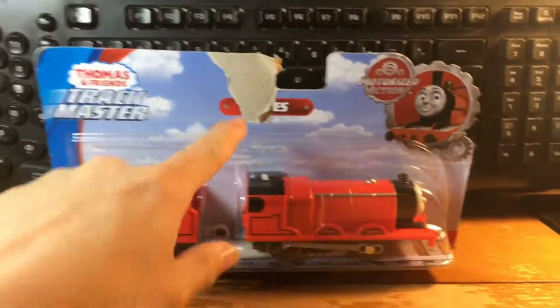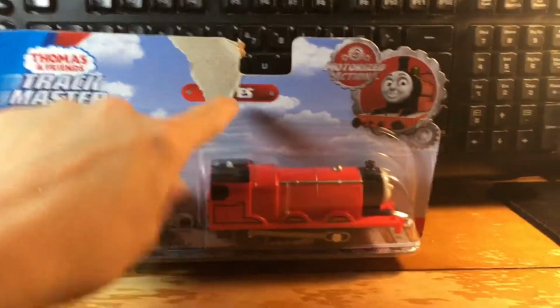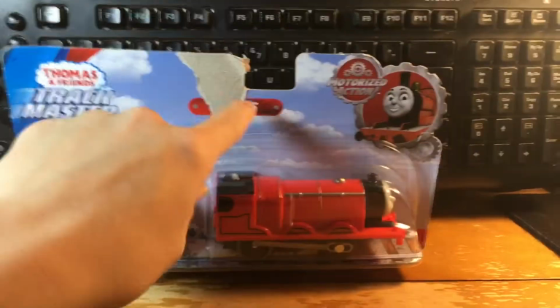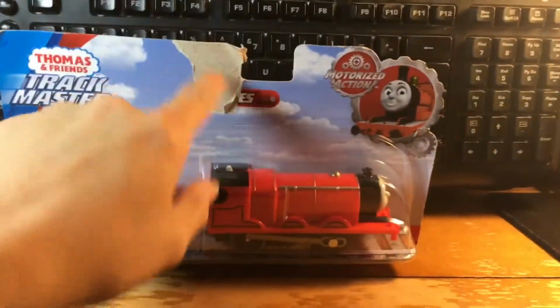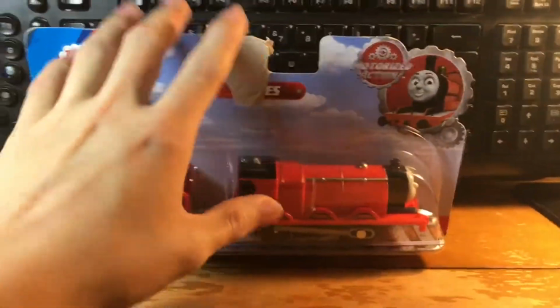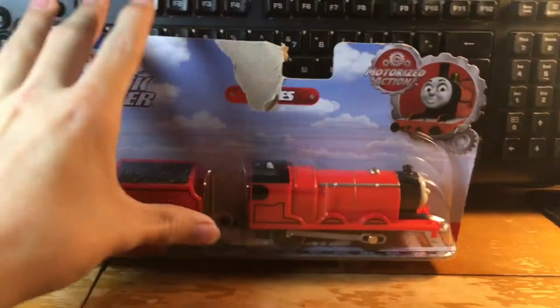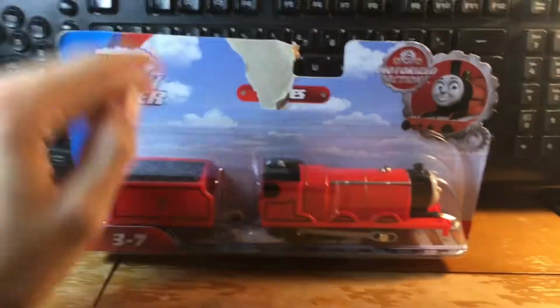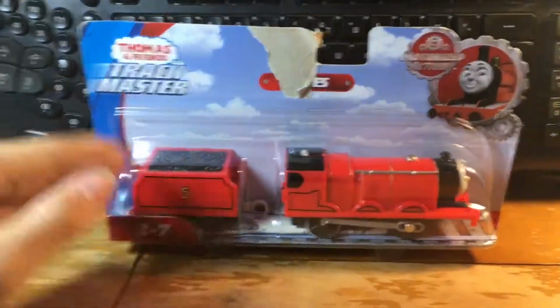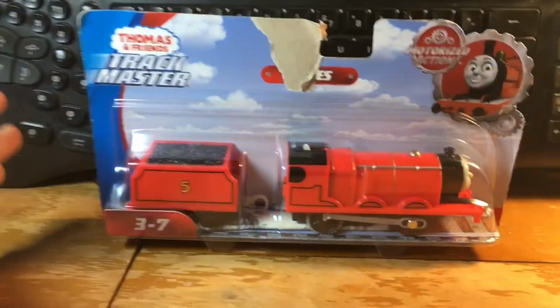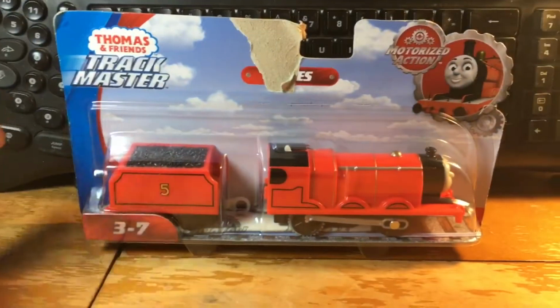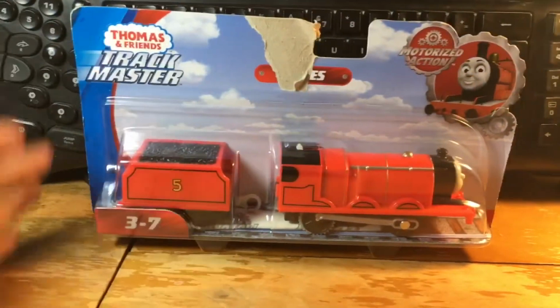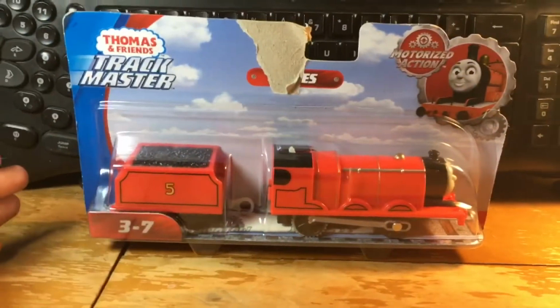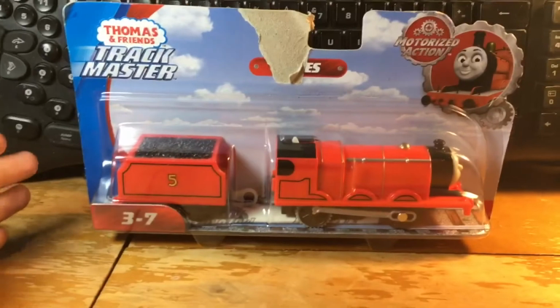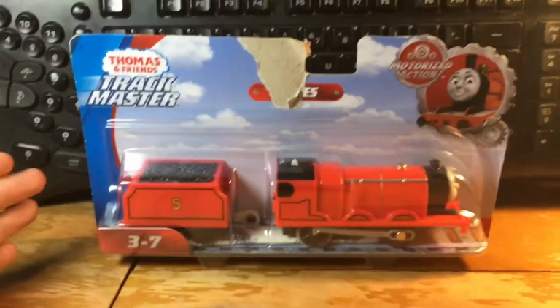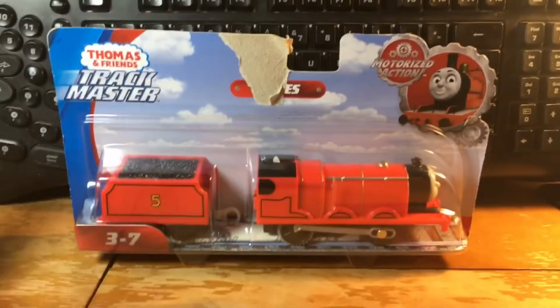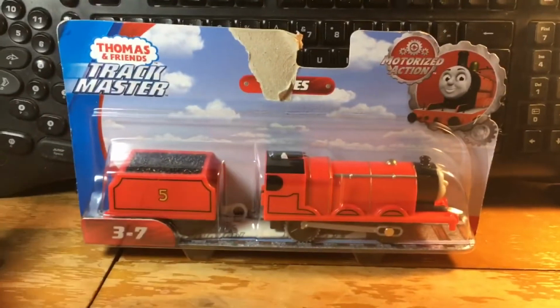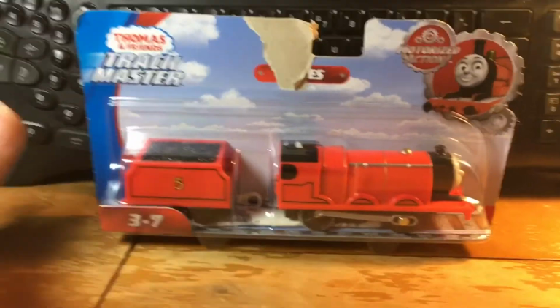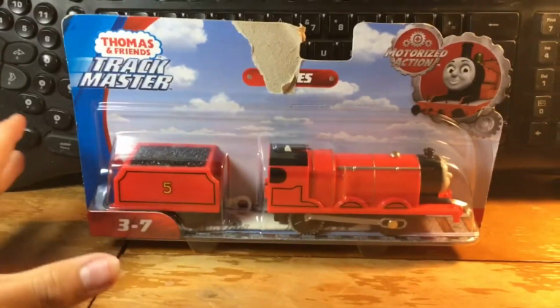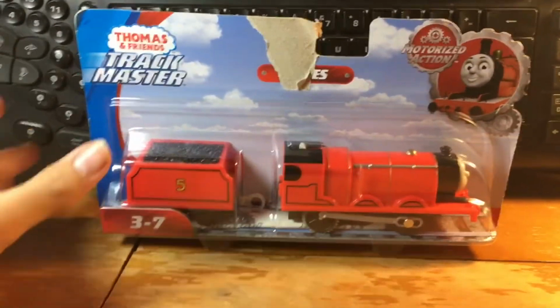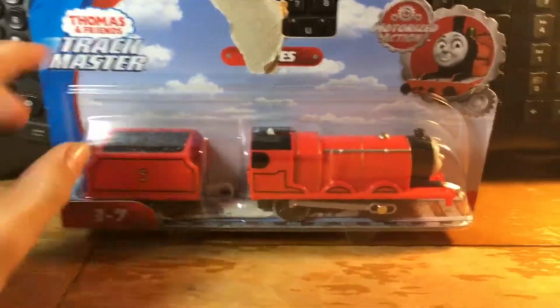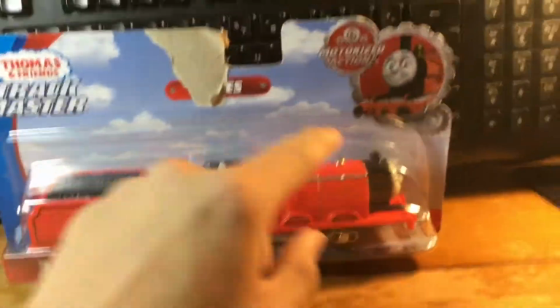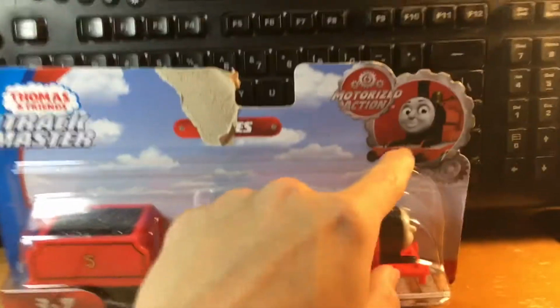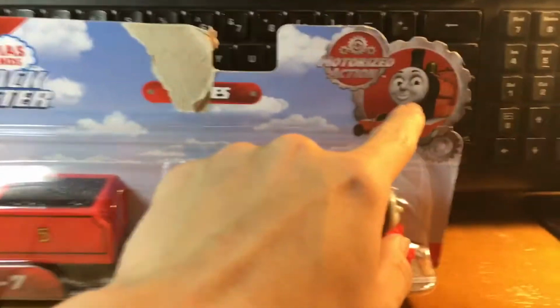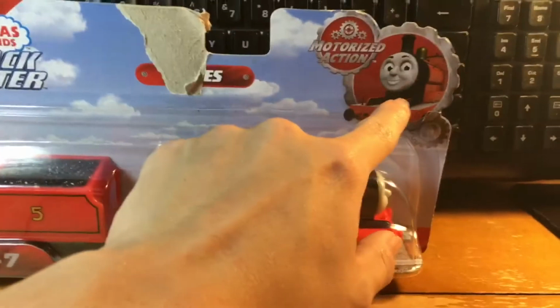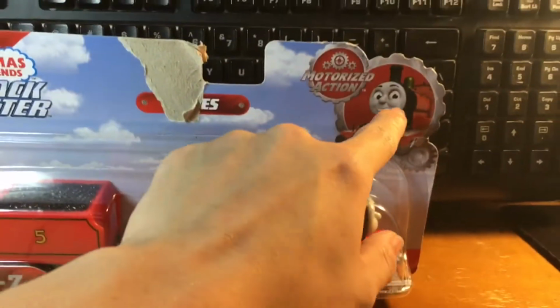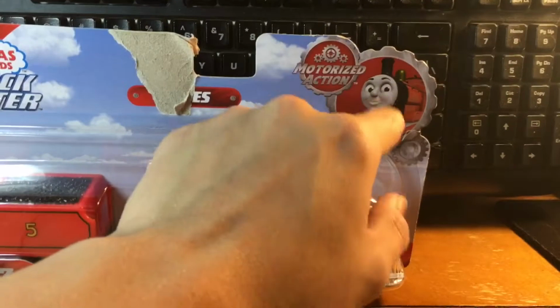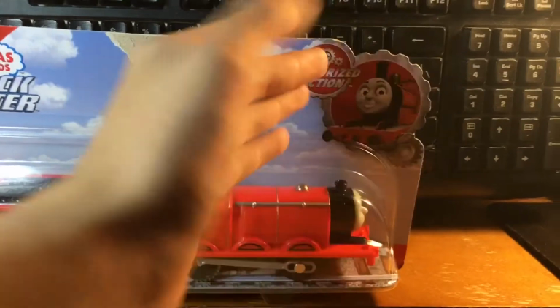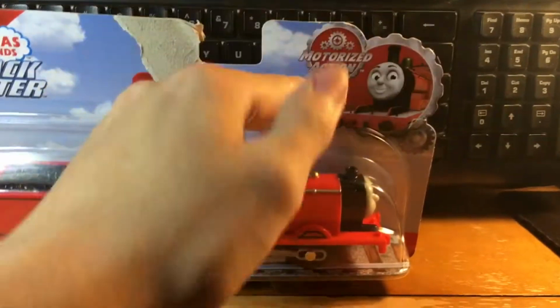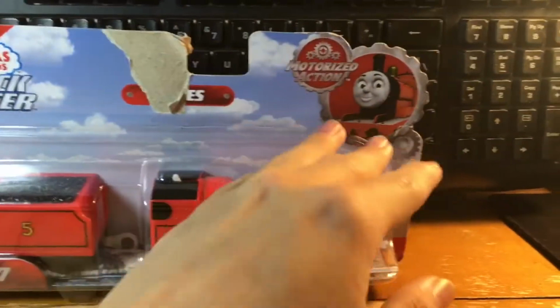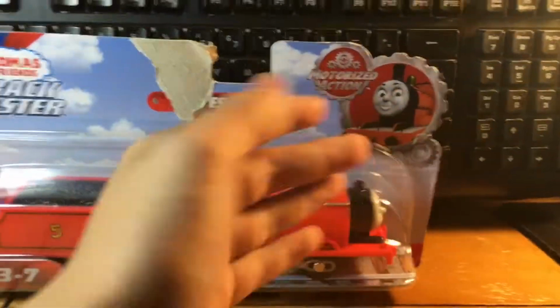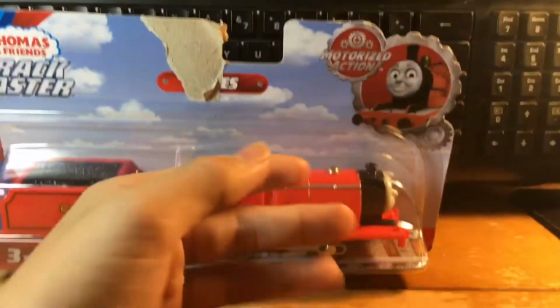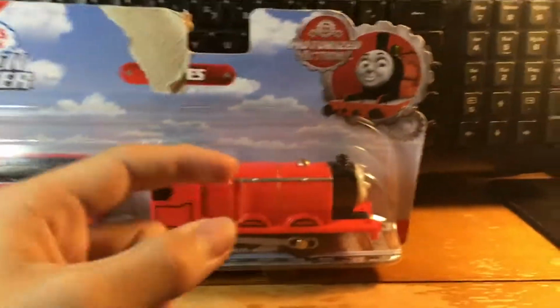I do apologize for the packaging. But speaking of the package, just go ahead and take a quick look and then I'll be running this on my Superstation. Let's start up at the front and we have our little picture of bright red James up there with his splendid paintwork.